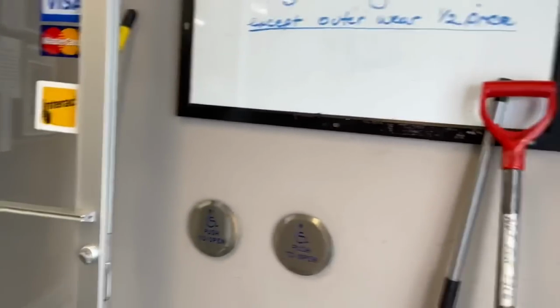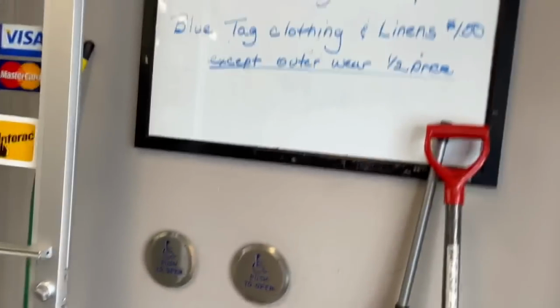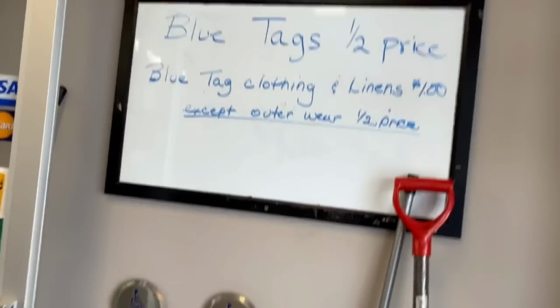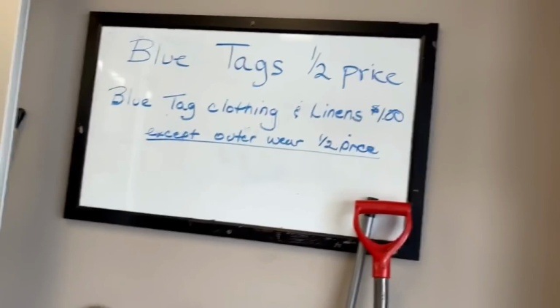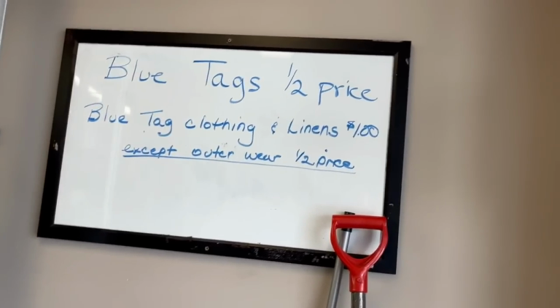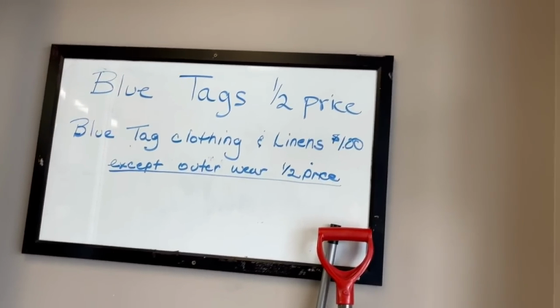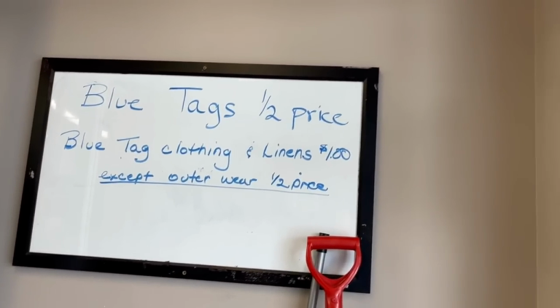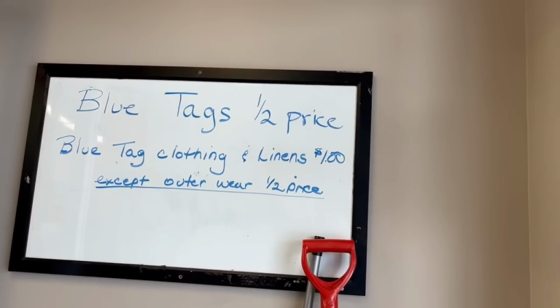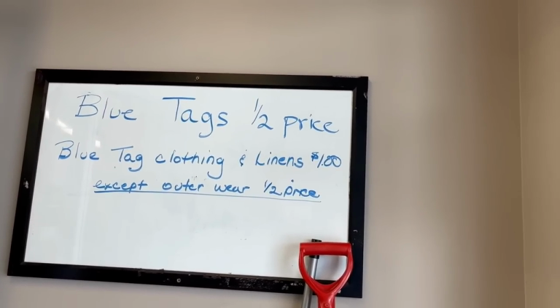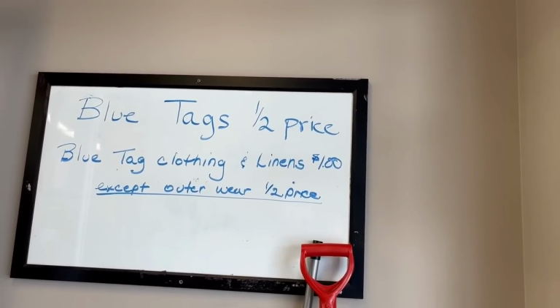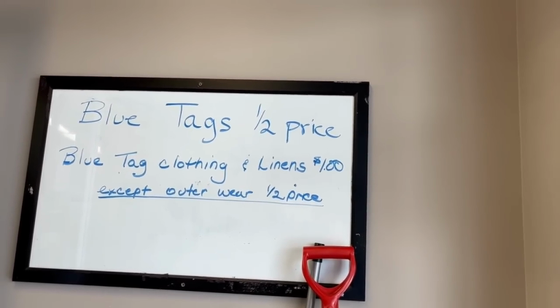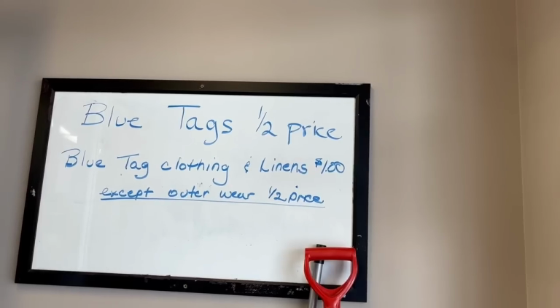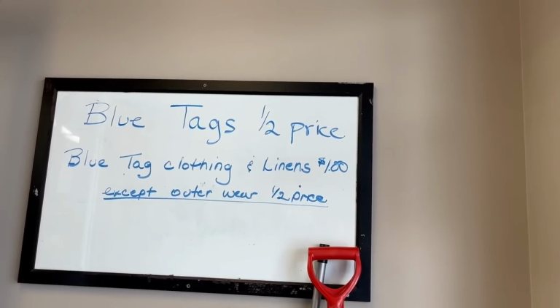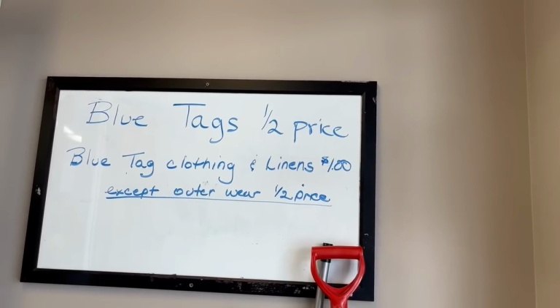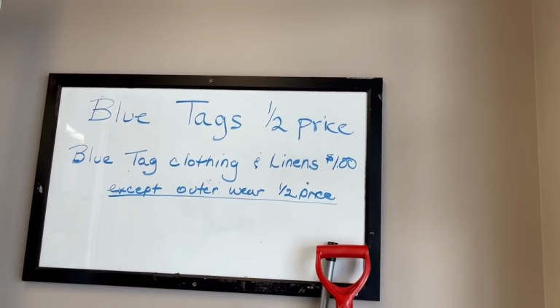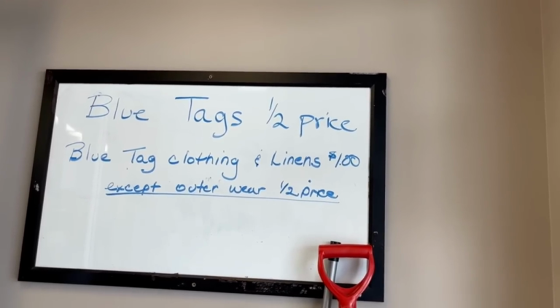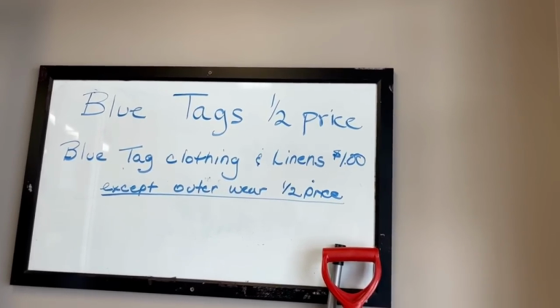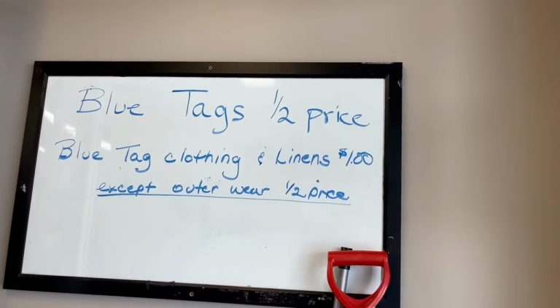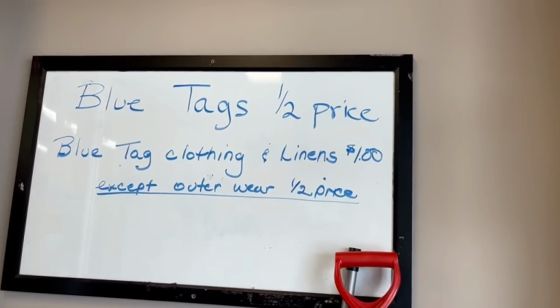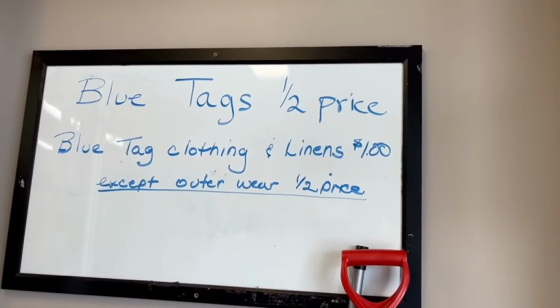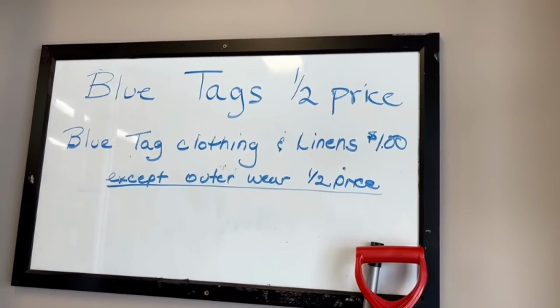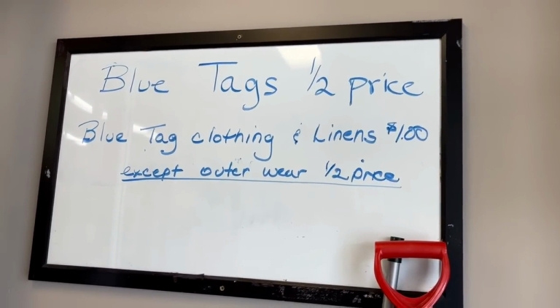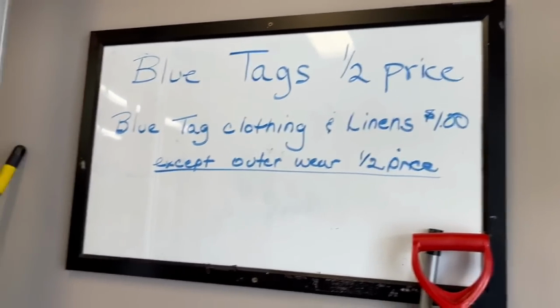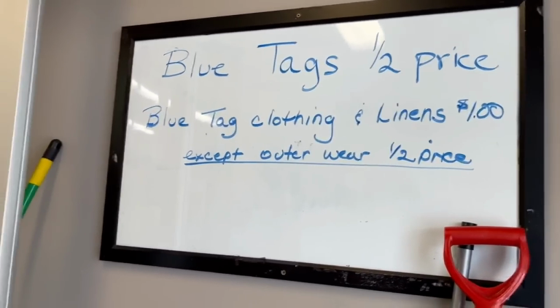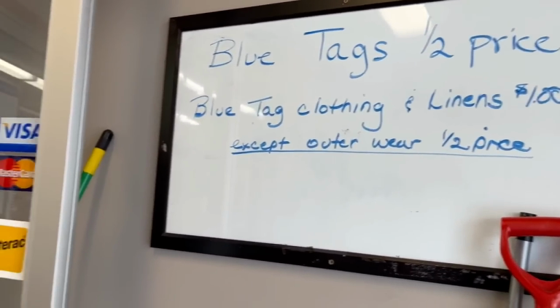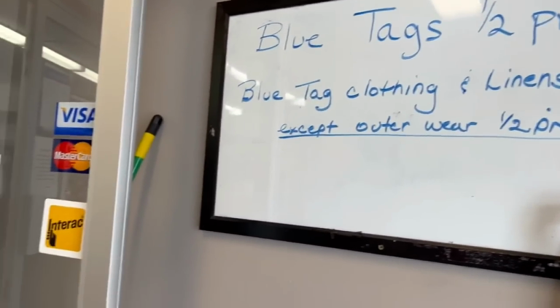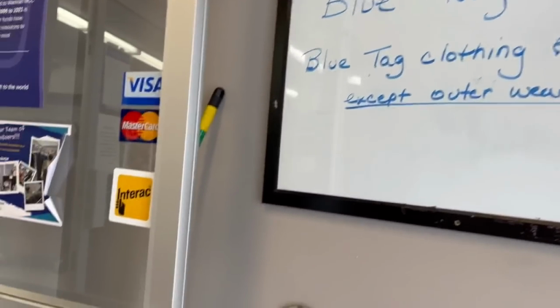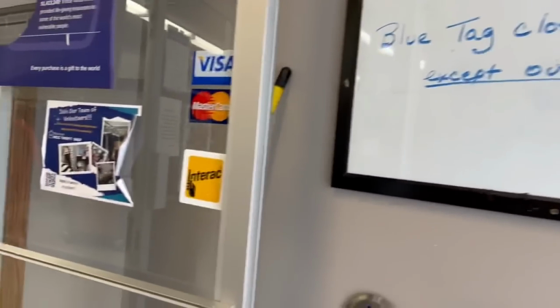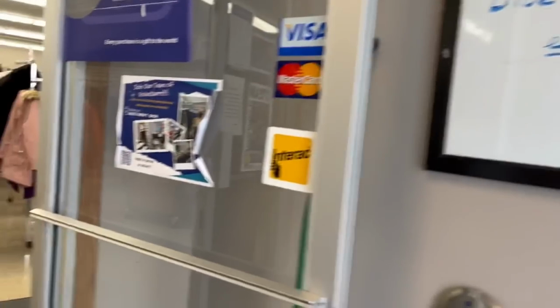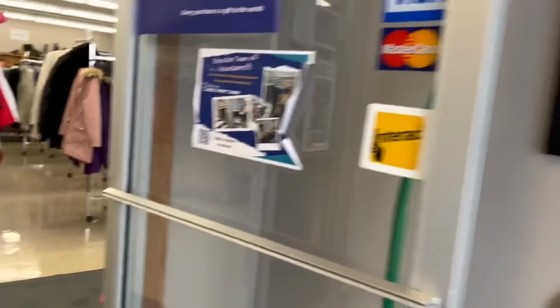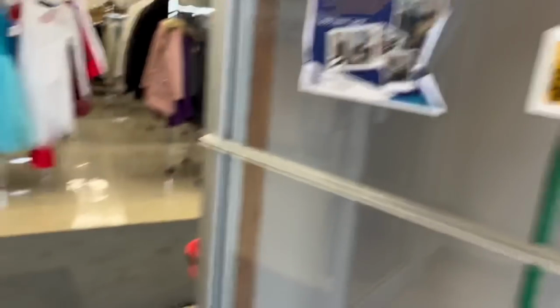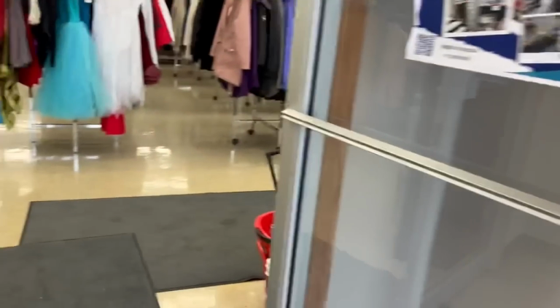Blue tags half price — blue tag clothing and linens $1 except outerwear half price. Okie-dokie.